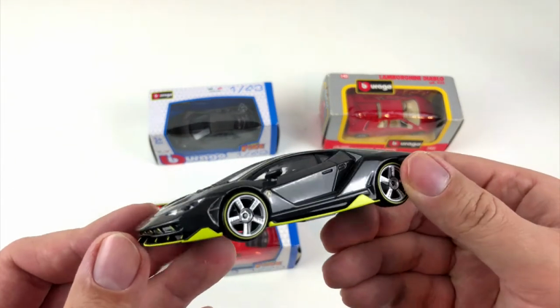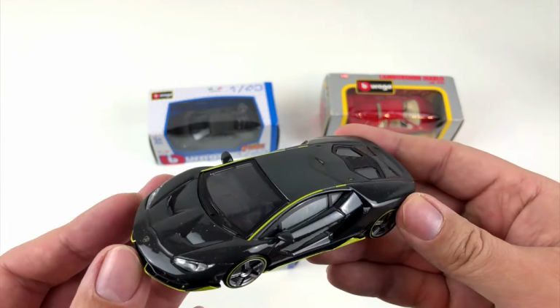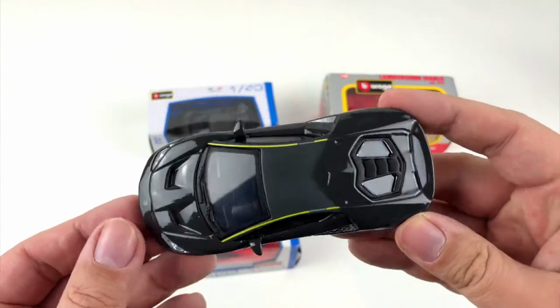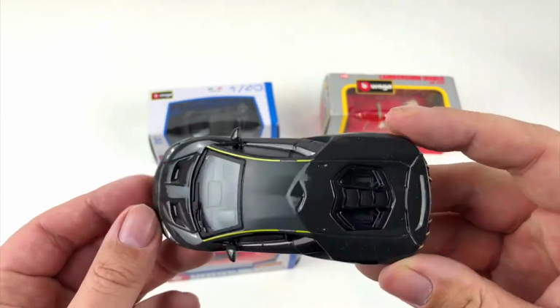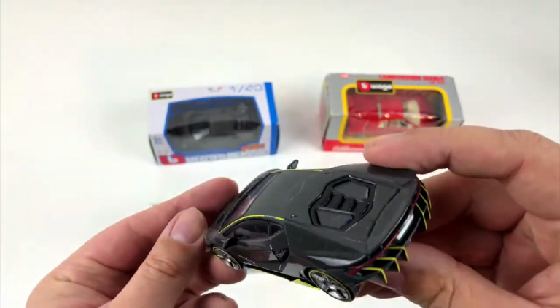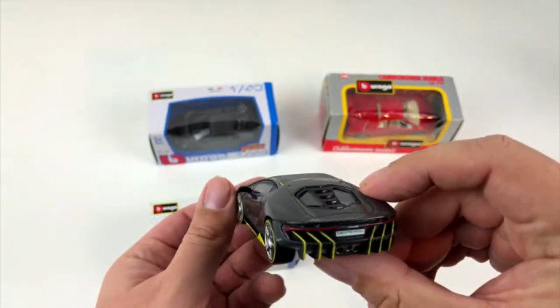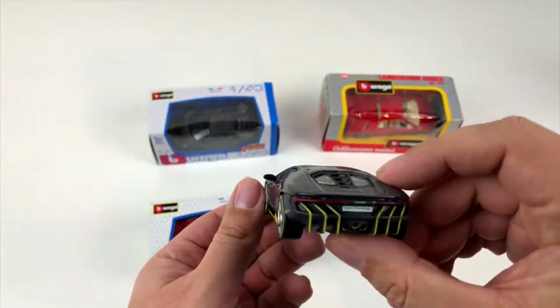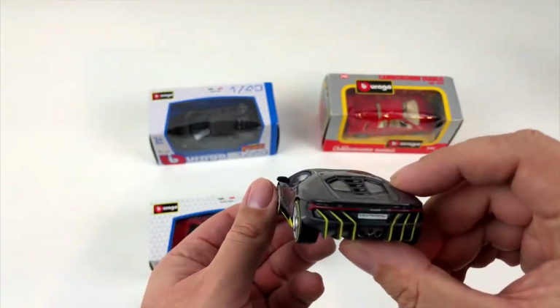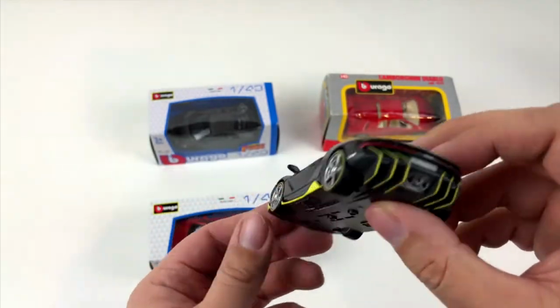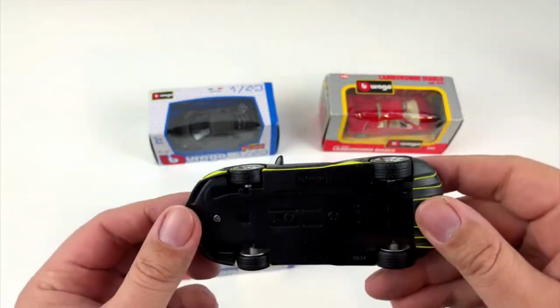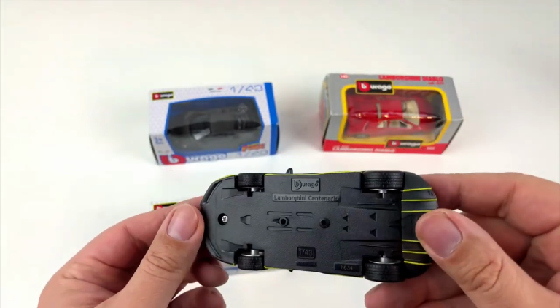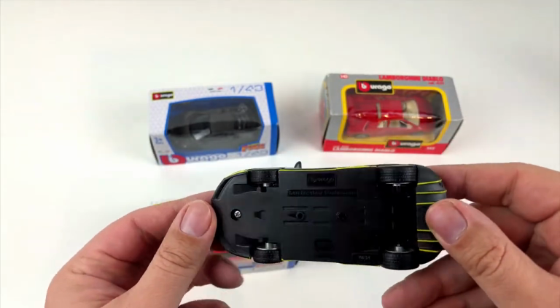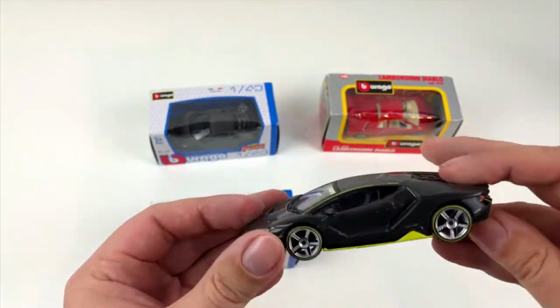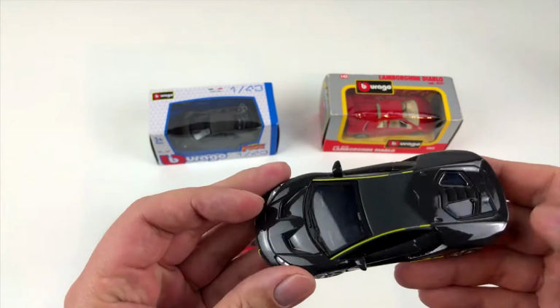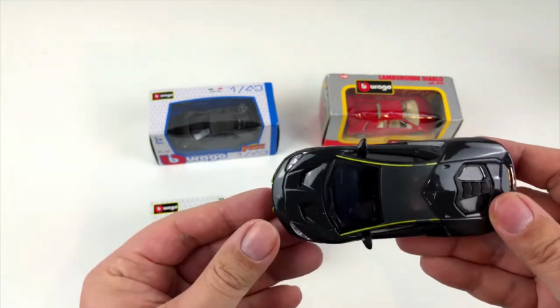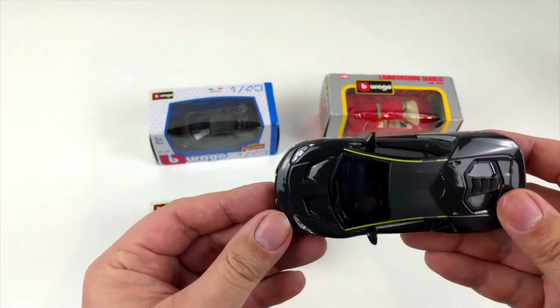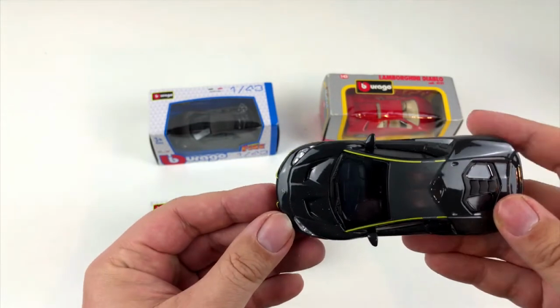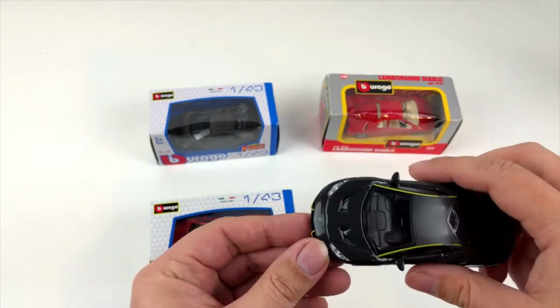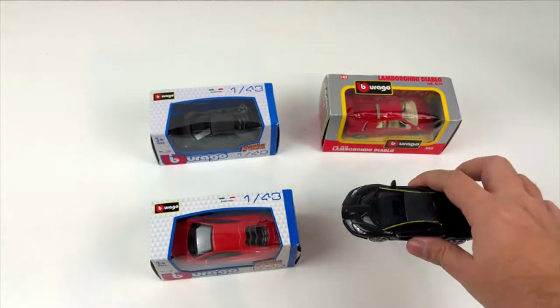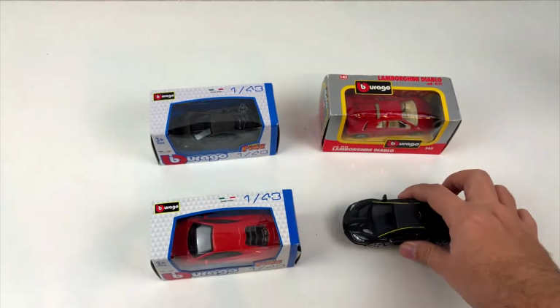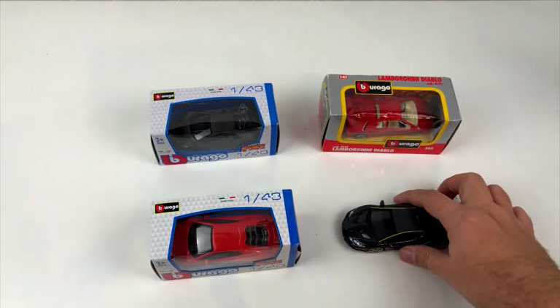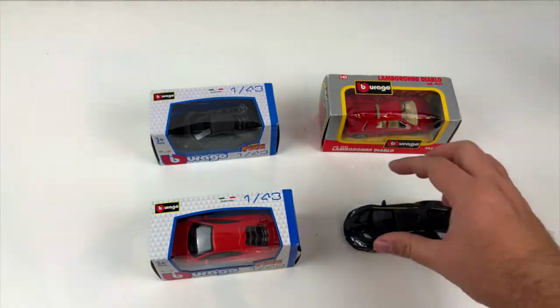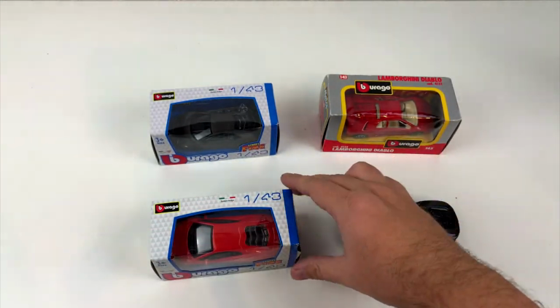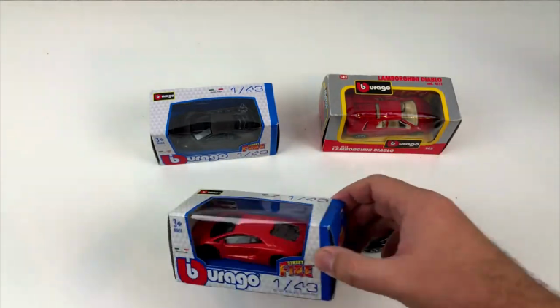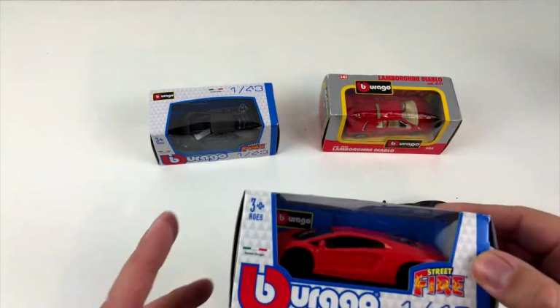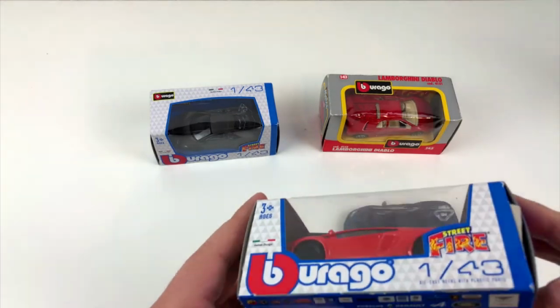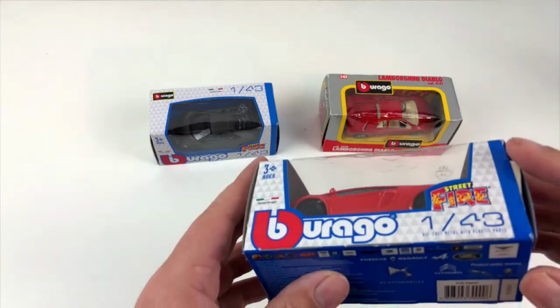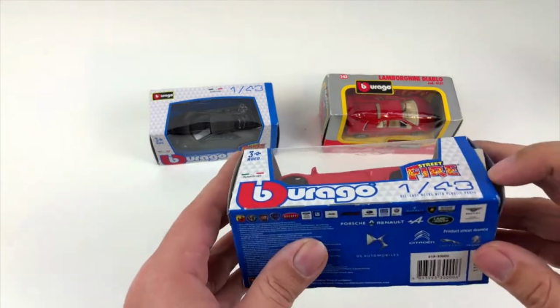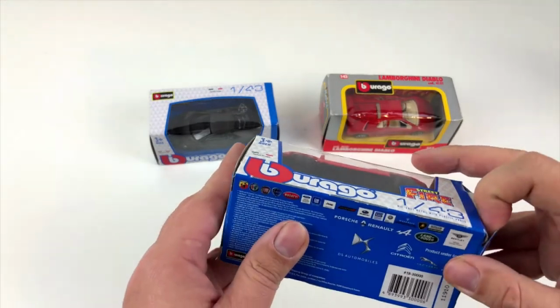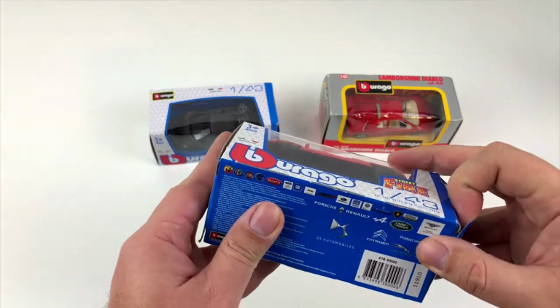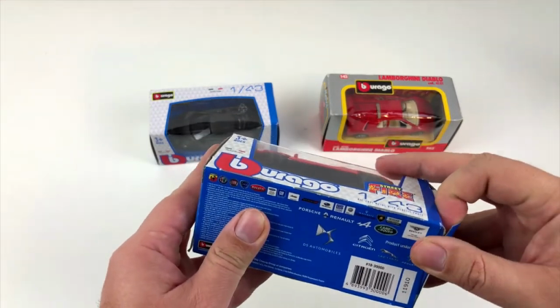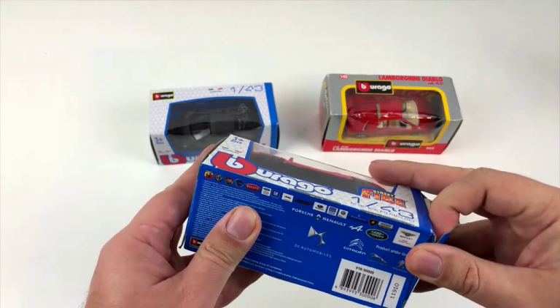This nice black beauty is a Lamborghini Centenario. I can't tell you what it would cost in real life, but Lamborghini only made 20 of them, so they are out of reach anyway.